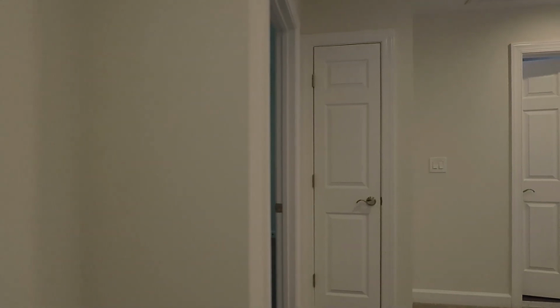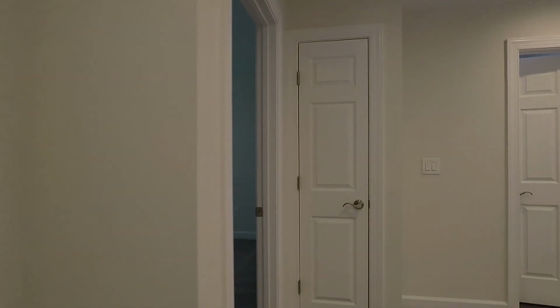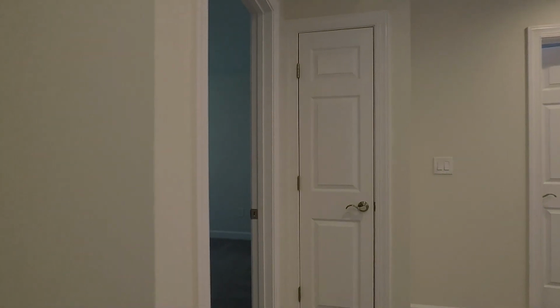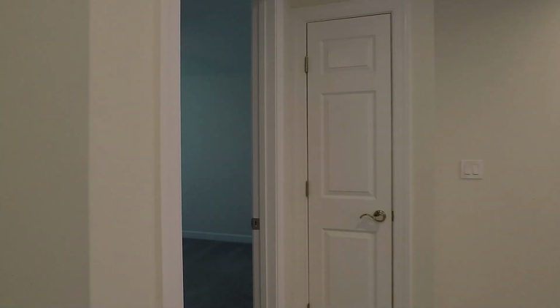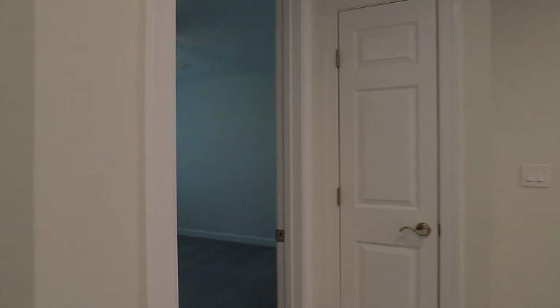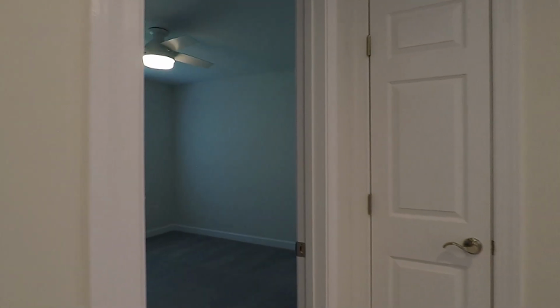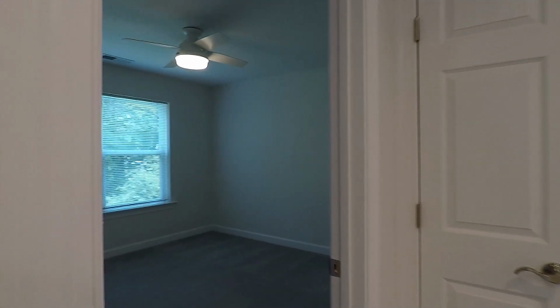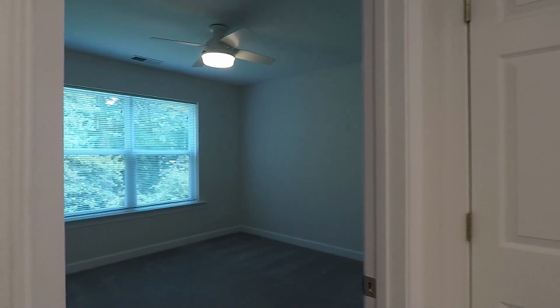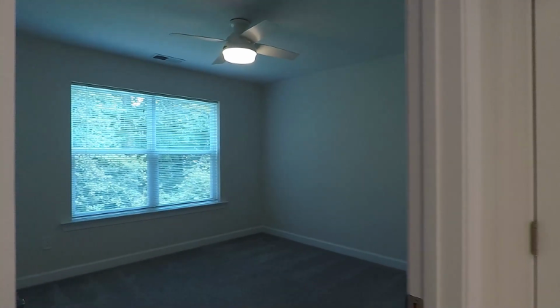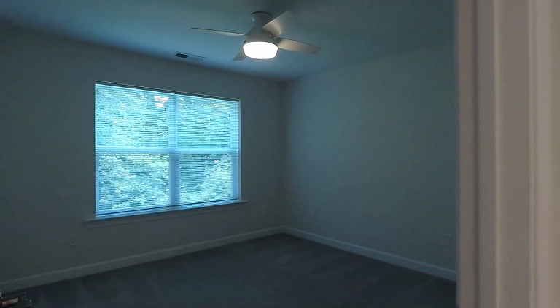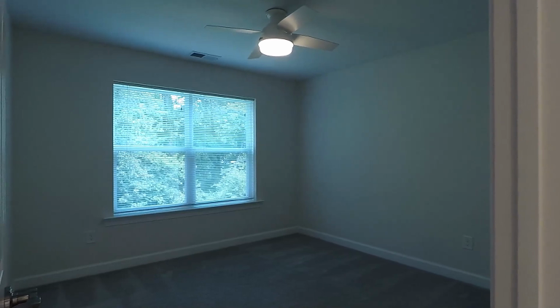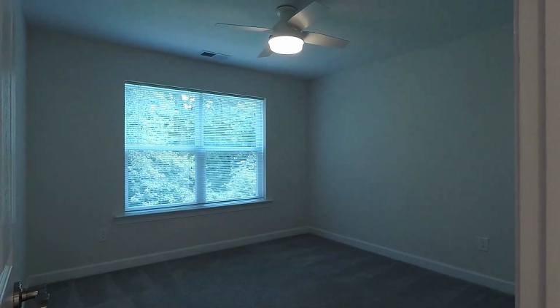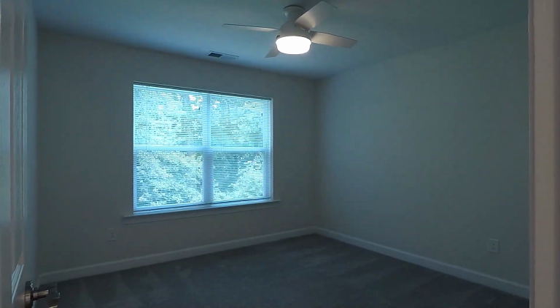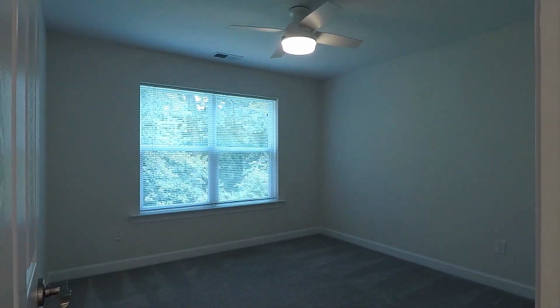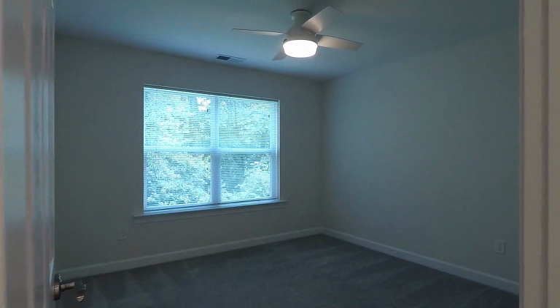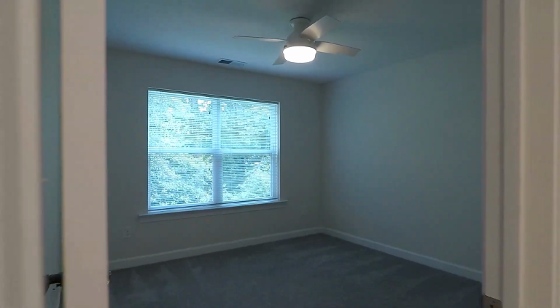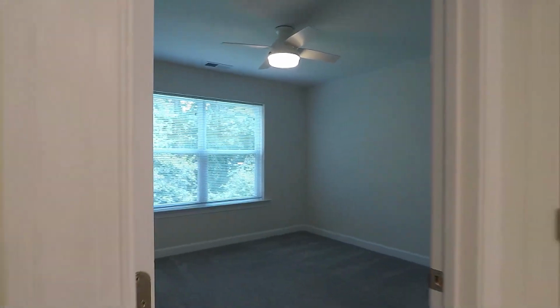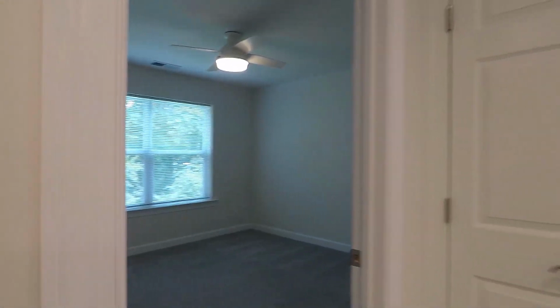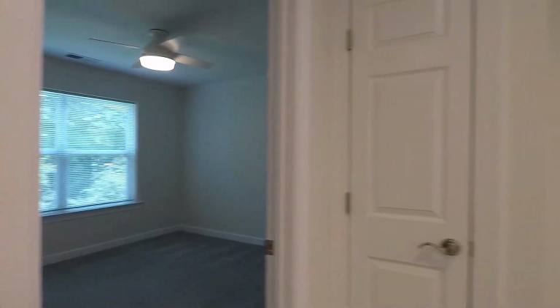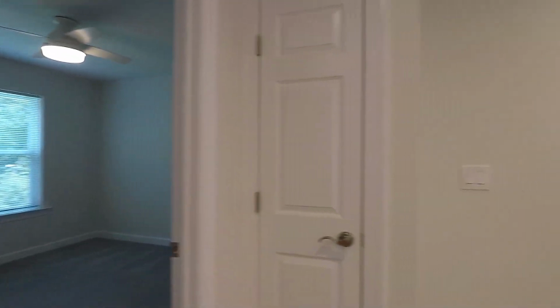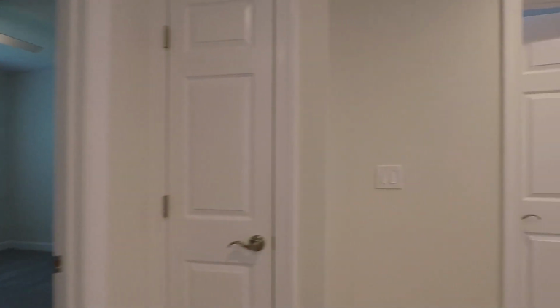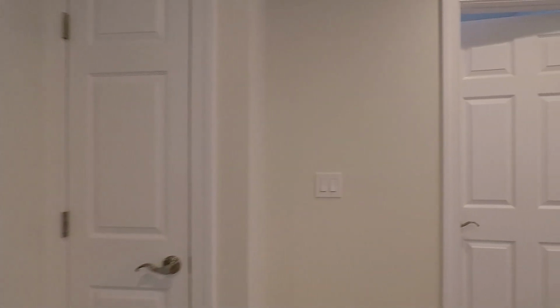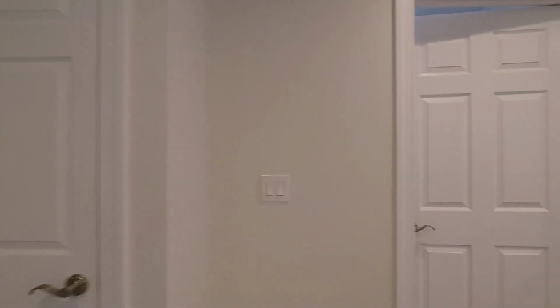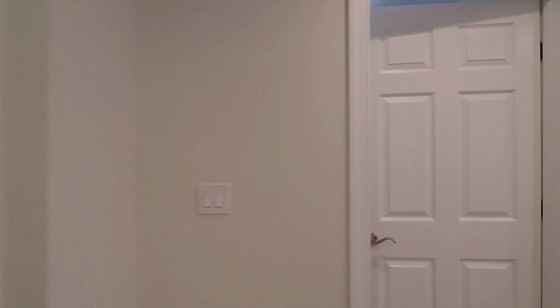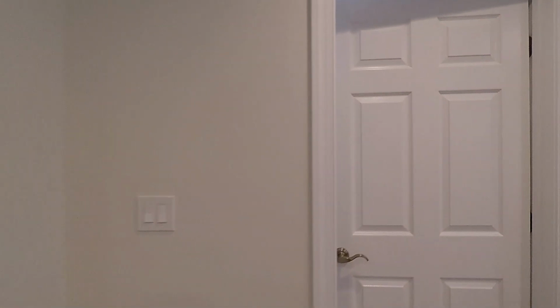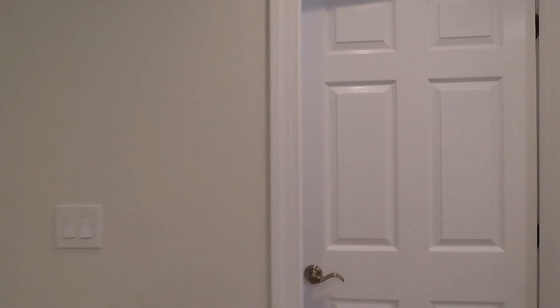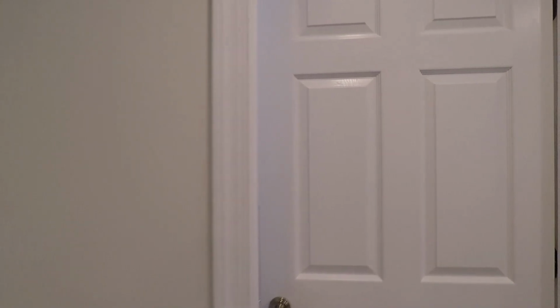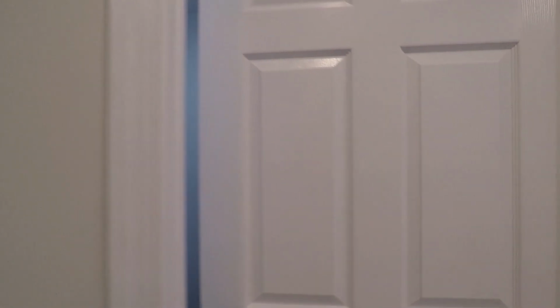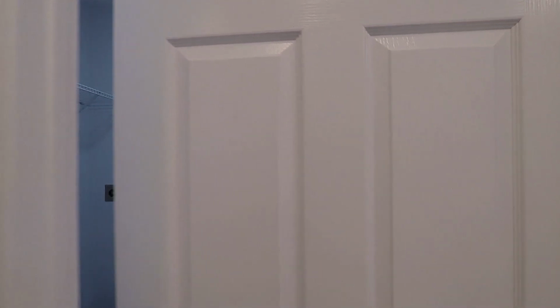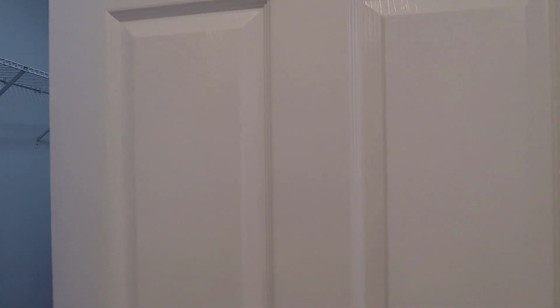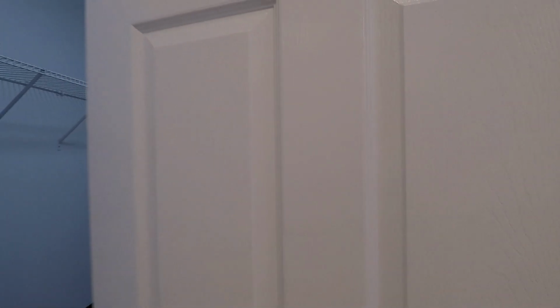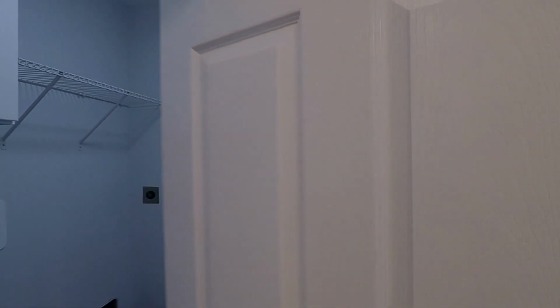Right next to it is bedroom number four, and then finally here we have your laundry room.